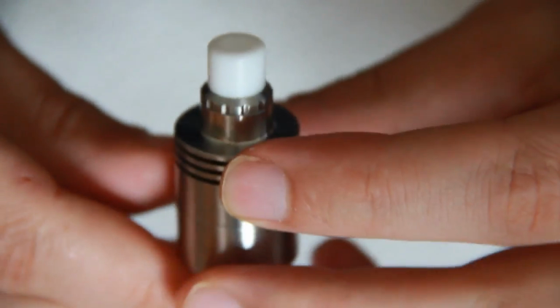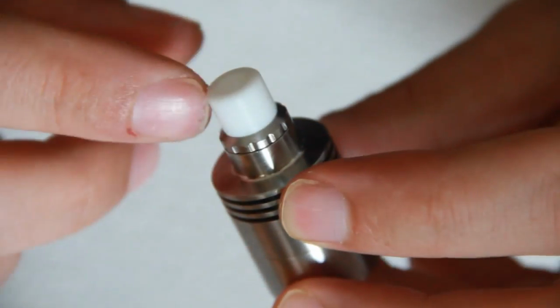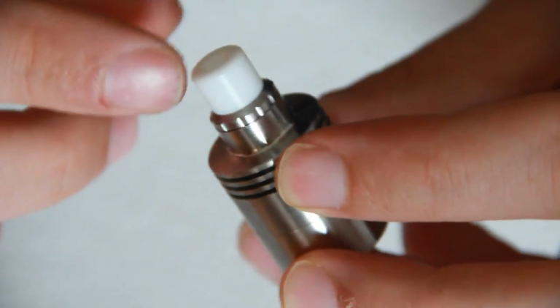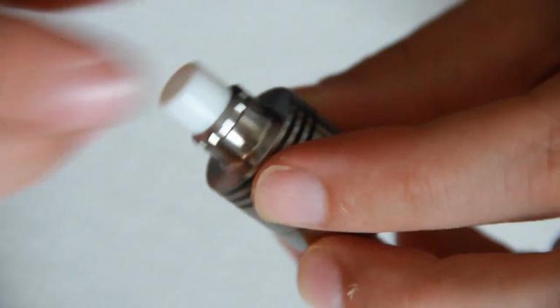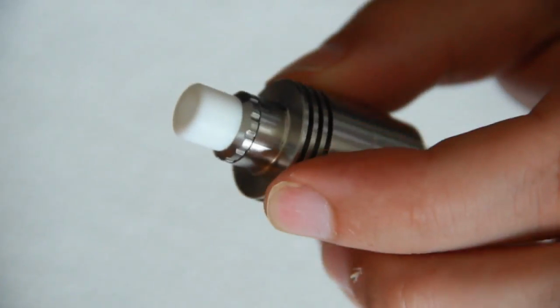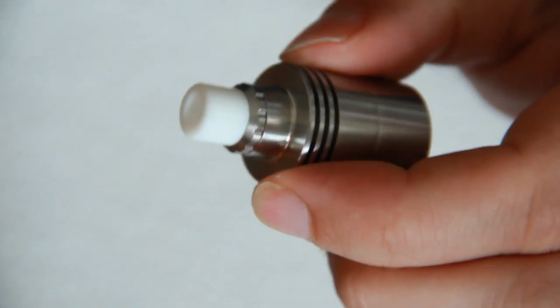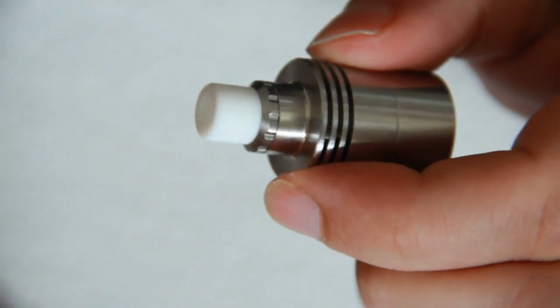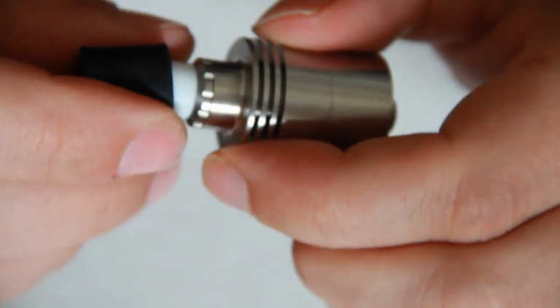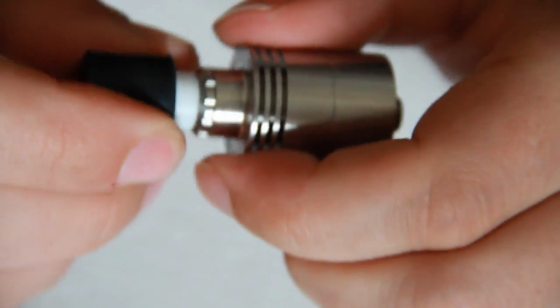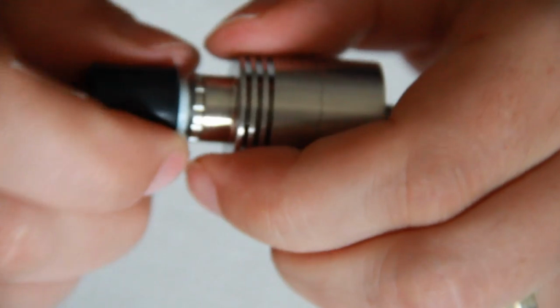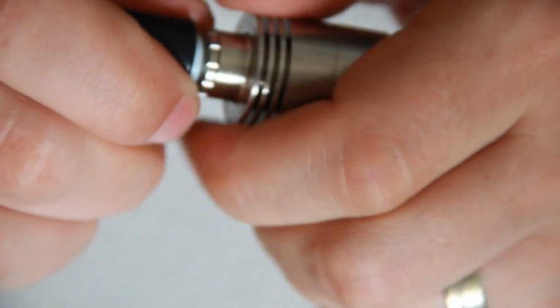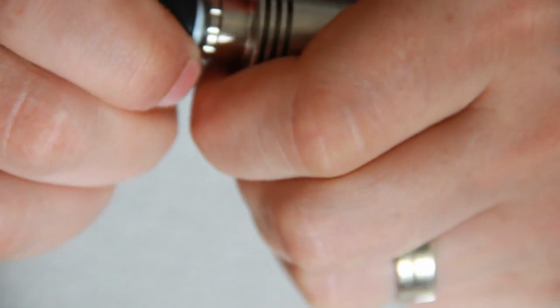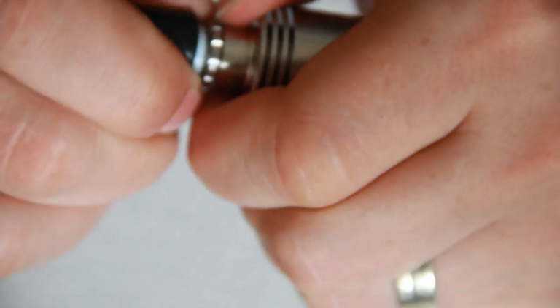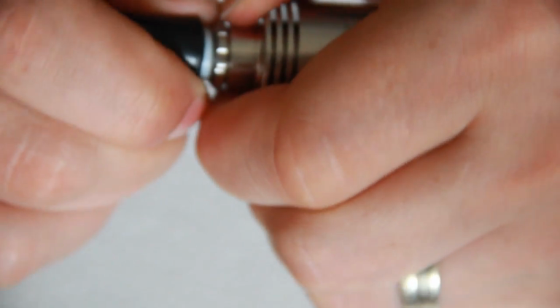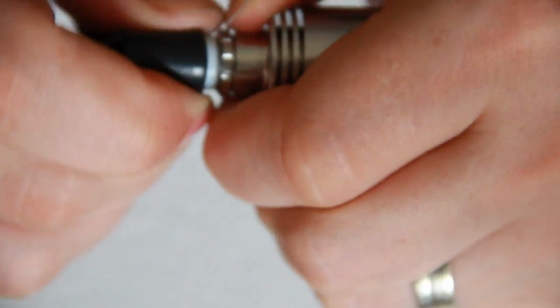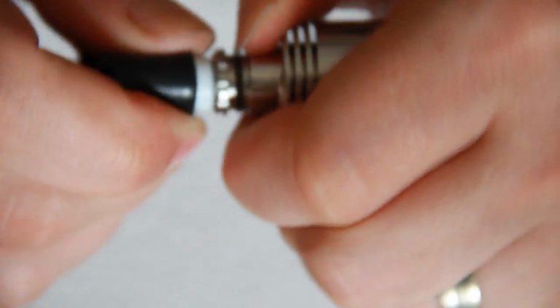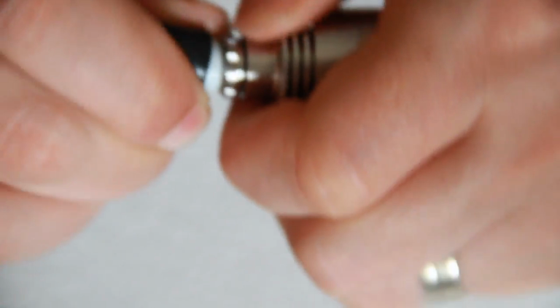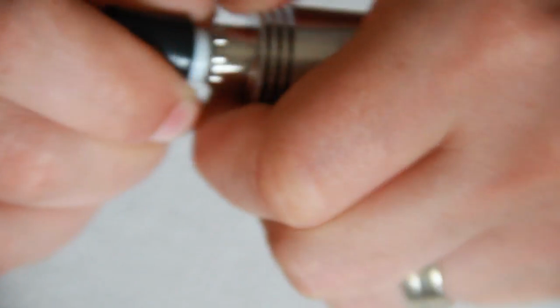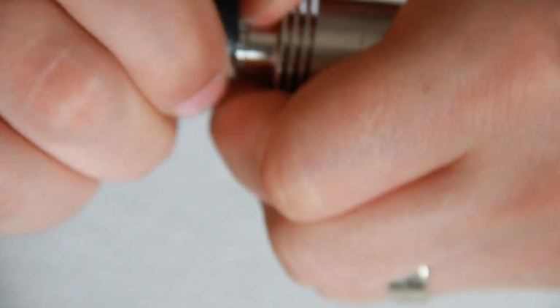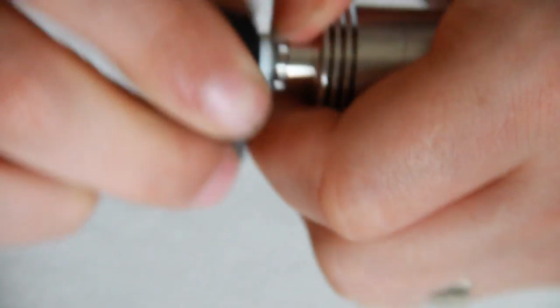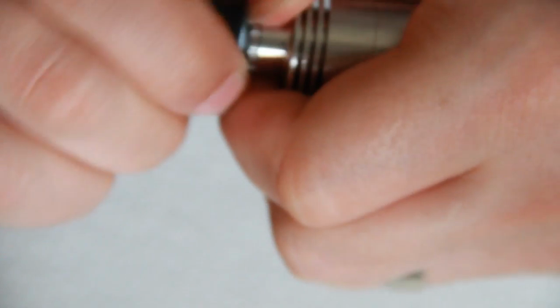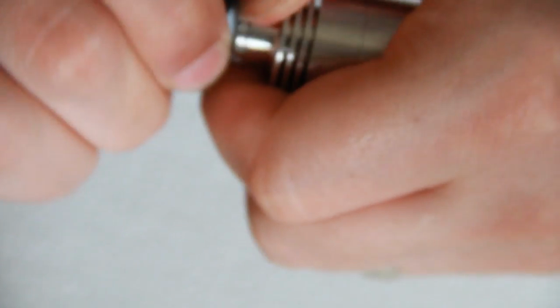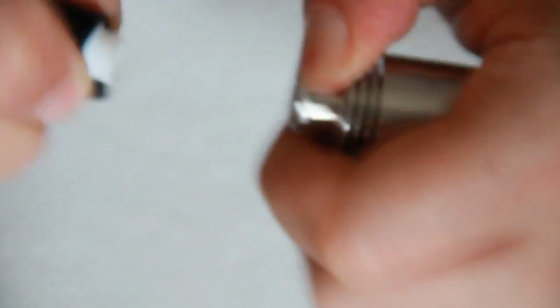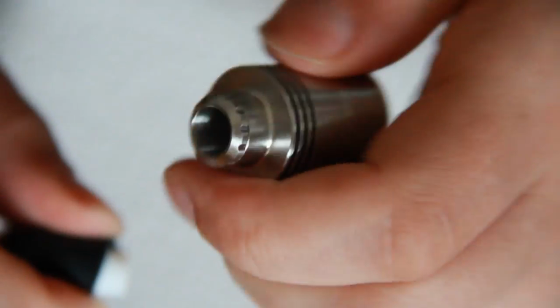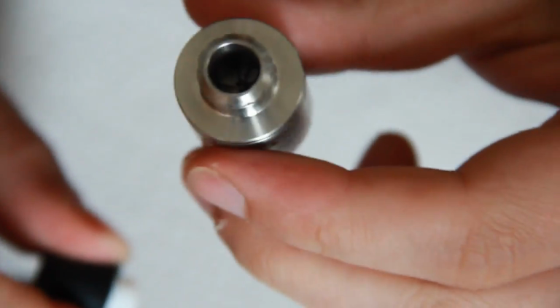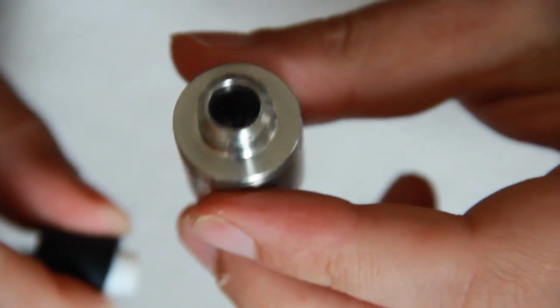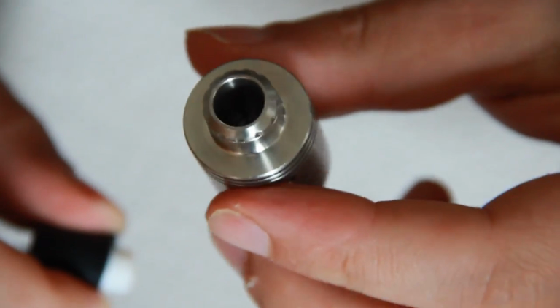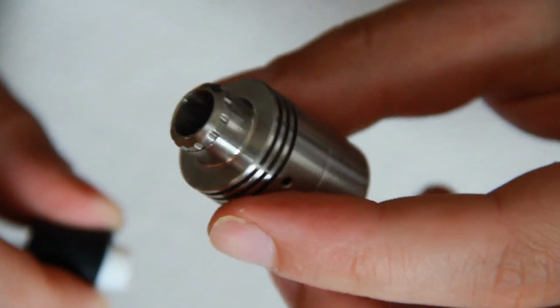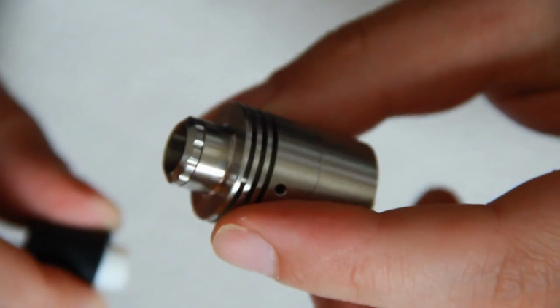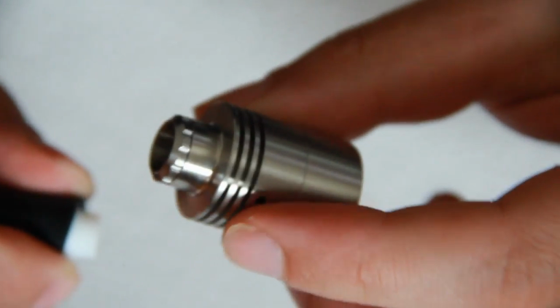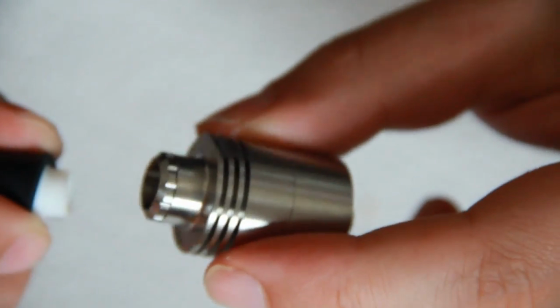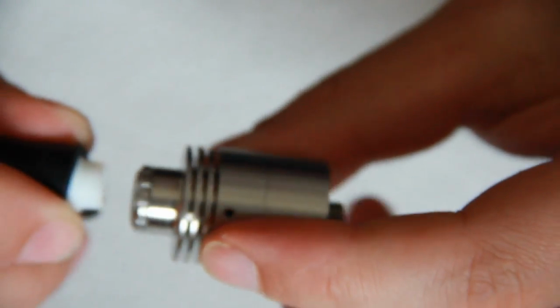As standard it comes with its own Teflon drip tip. You can remove this — it can be quite tricky to get out with your hands because of its size, so I just use a vape grip — and you can fit in any 510 drip tip you want to use.